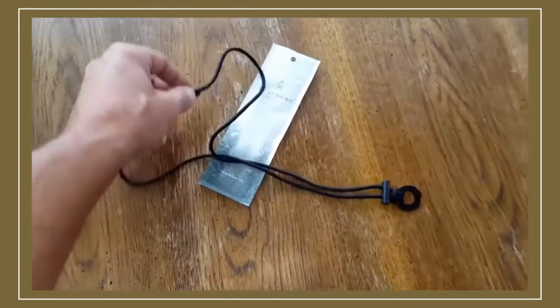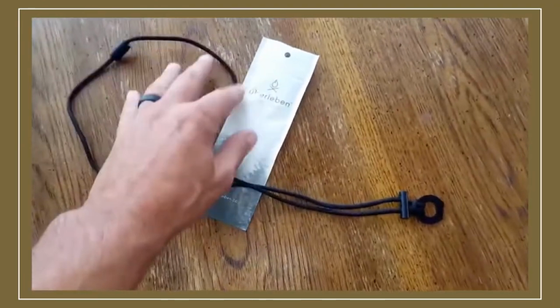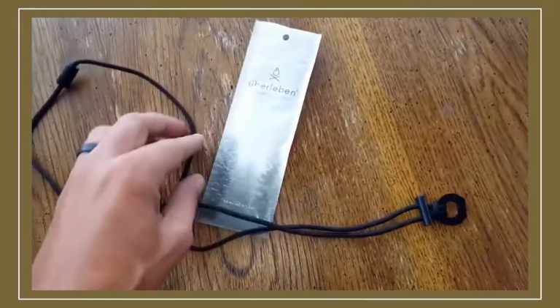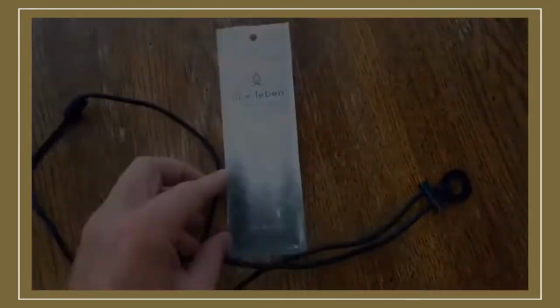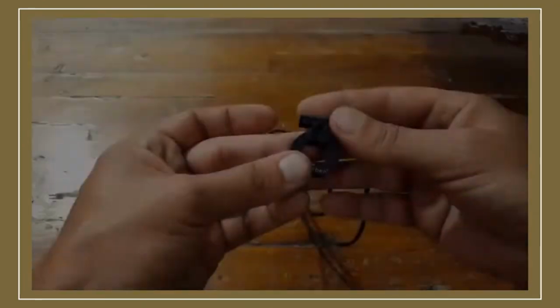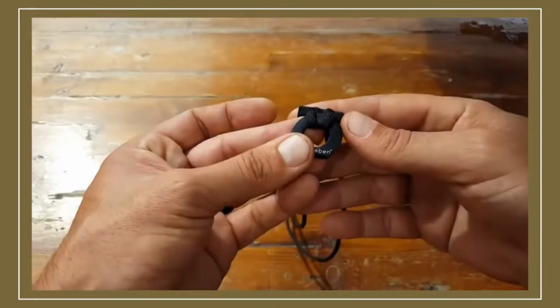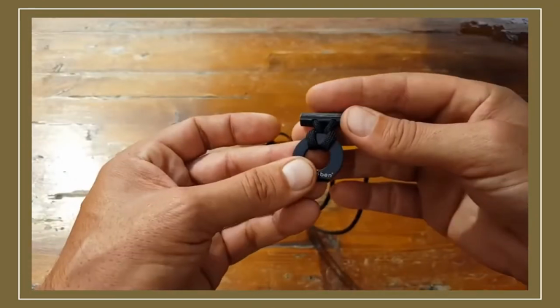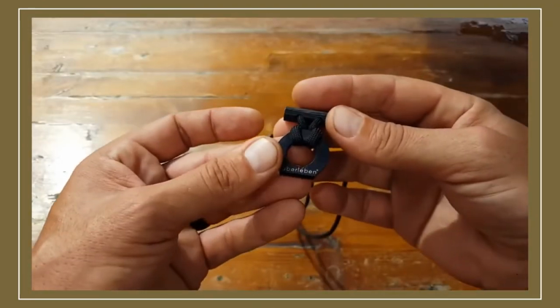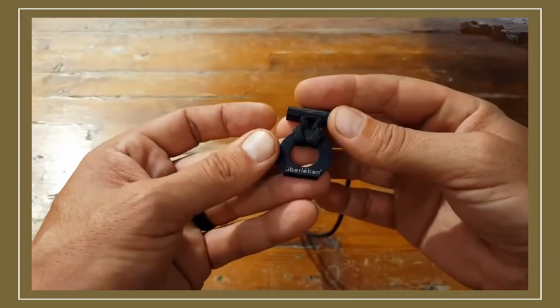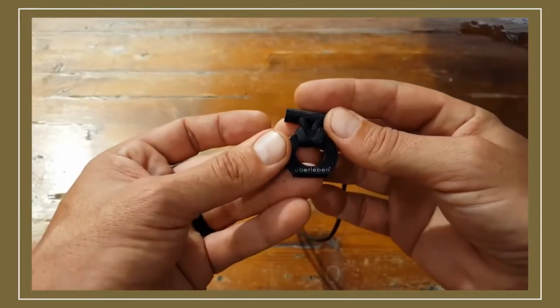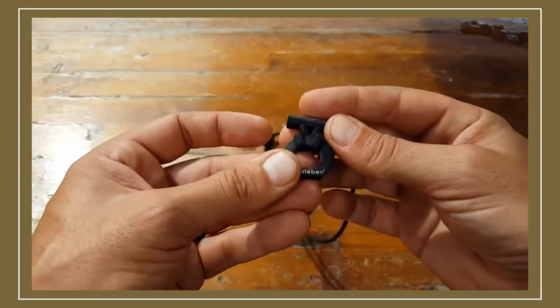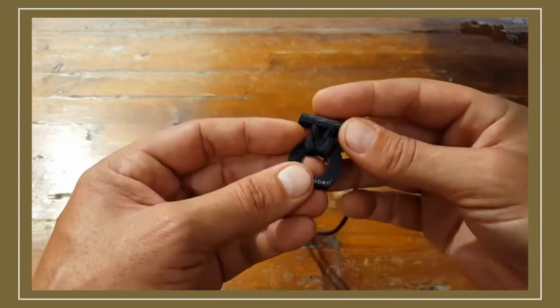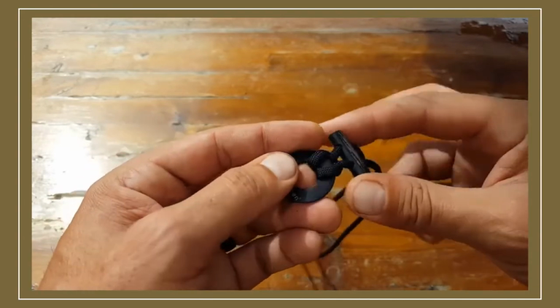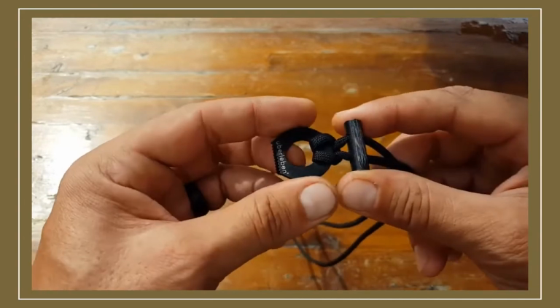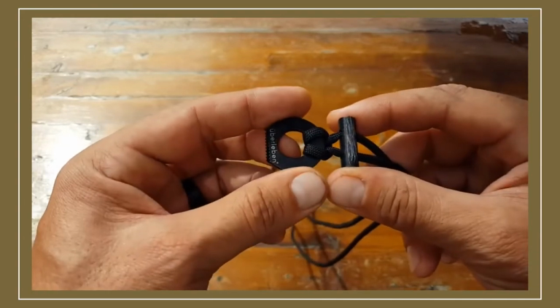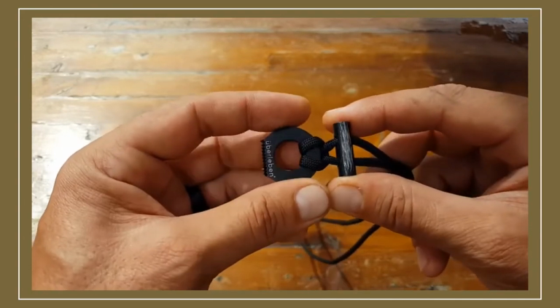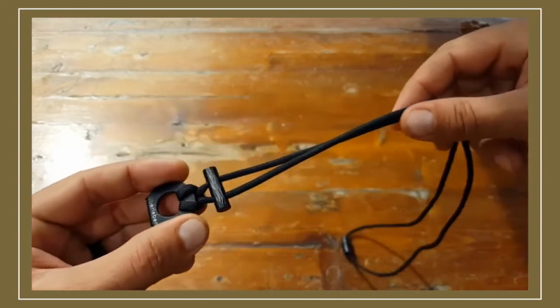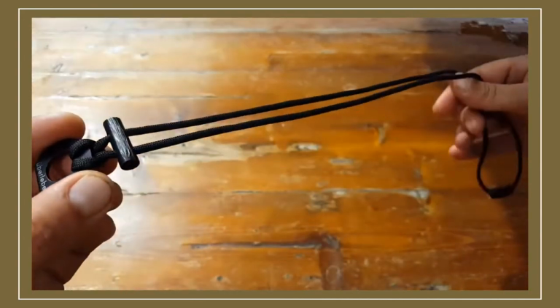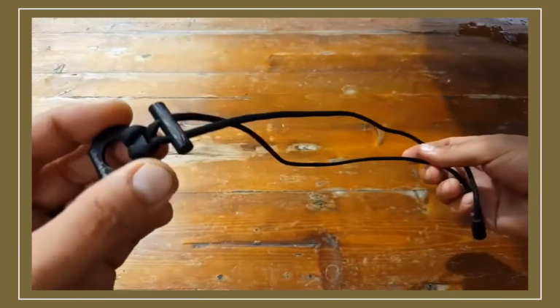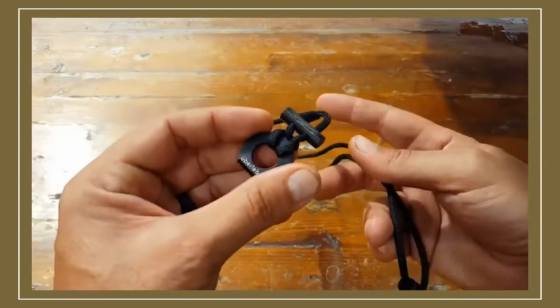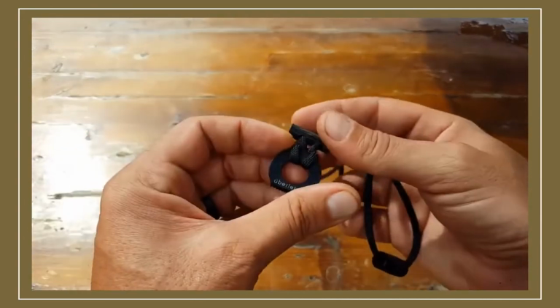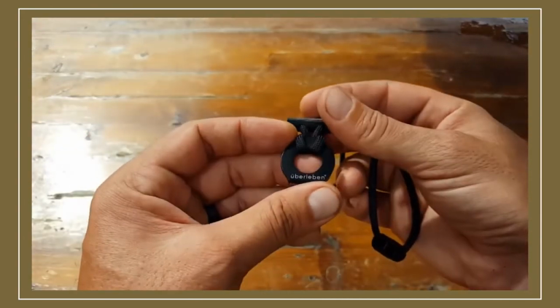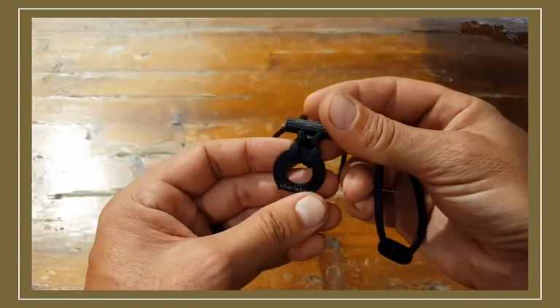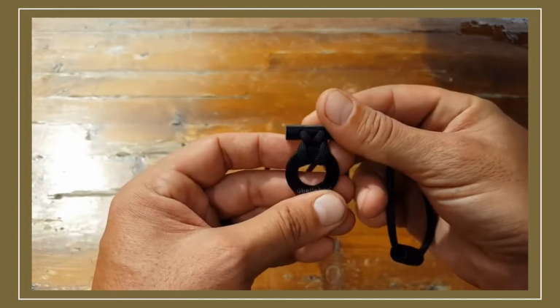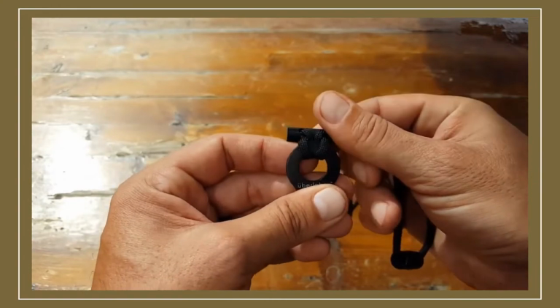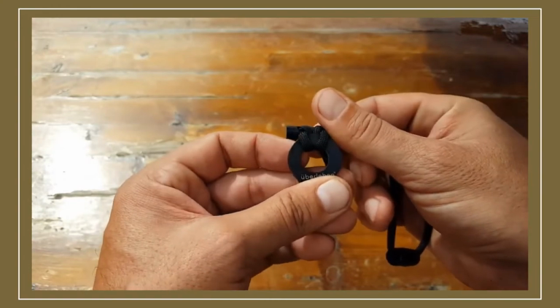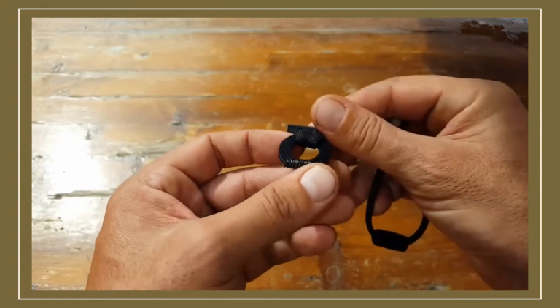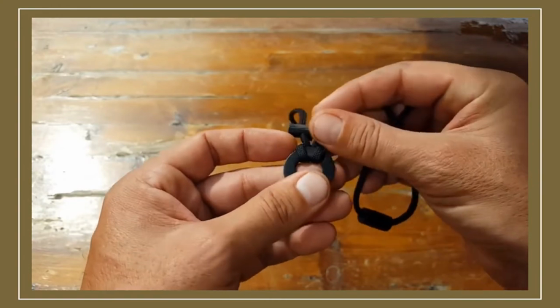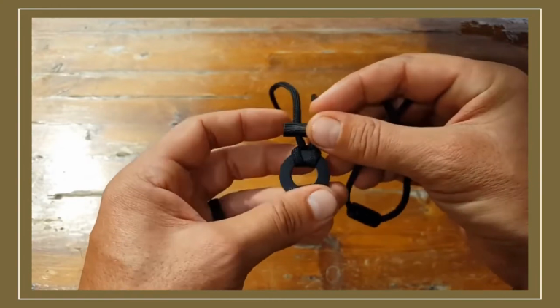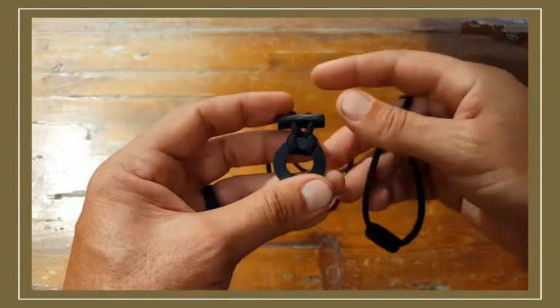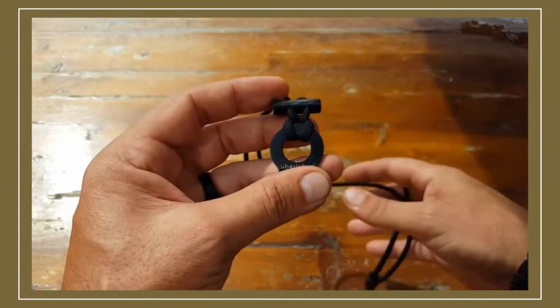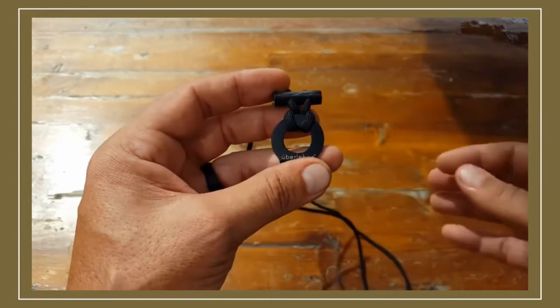I wanted to share some information about this newer product that they just added, which is actually a Ferro Rod — or a mini Ferro Rod — with everything weighing in at less than an ounce, and it definitely works. Let me go over some details for you.